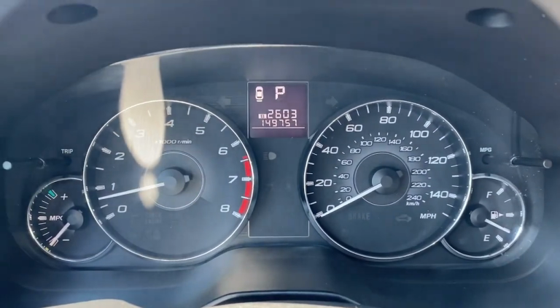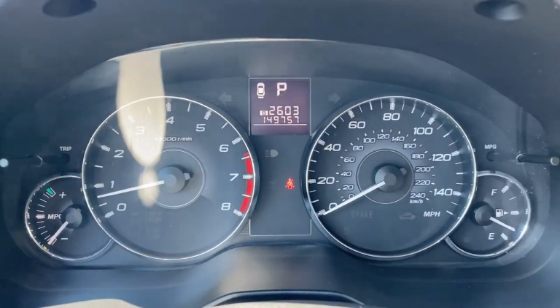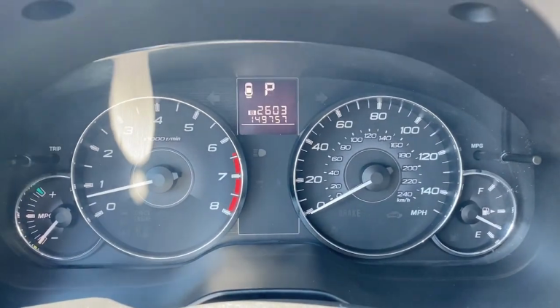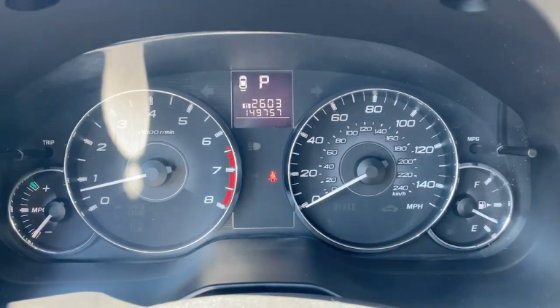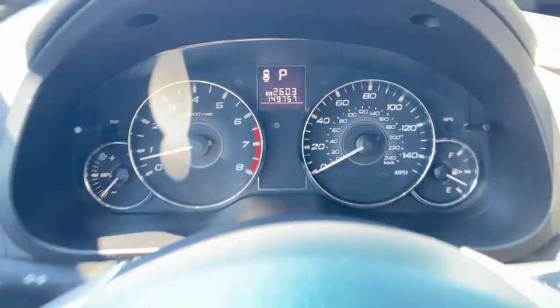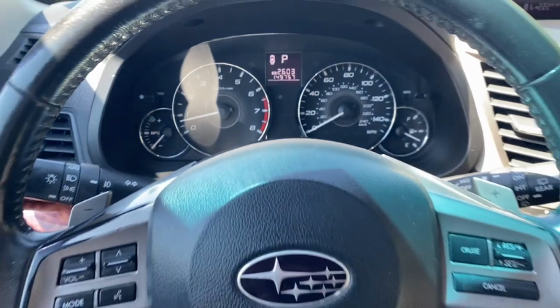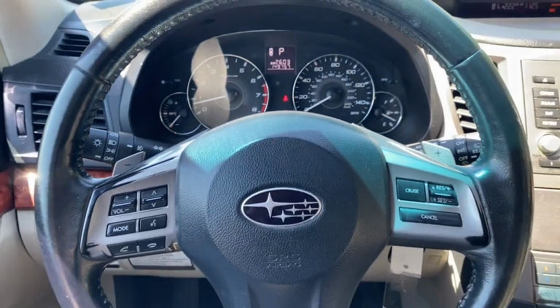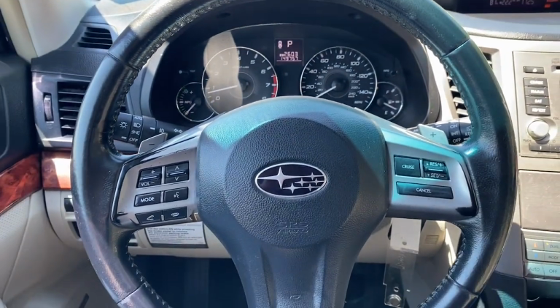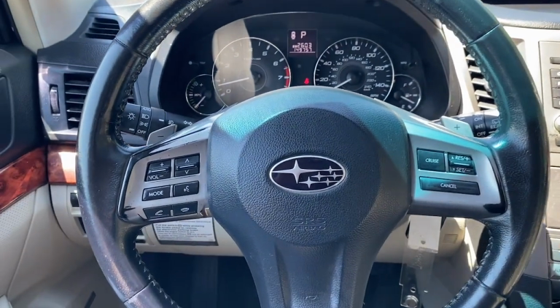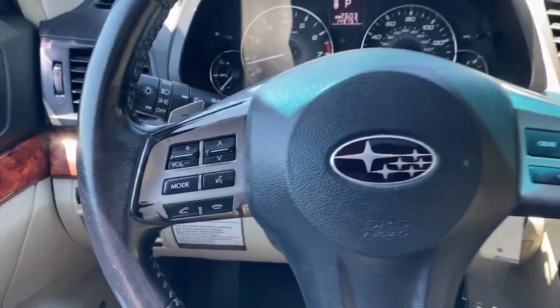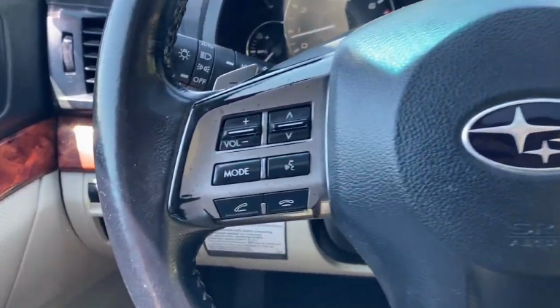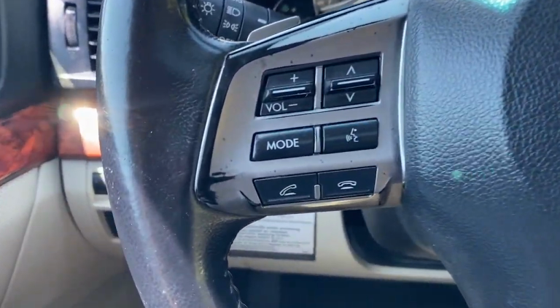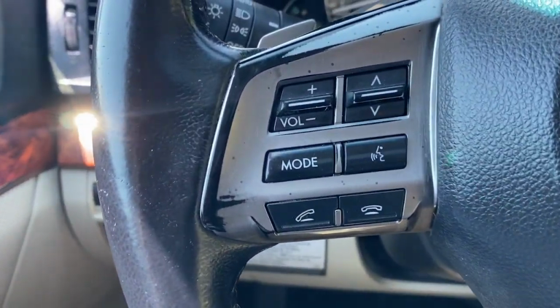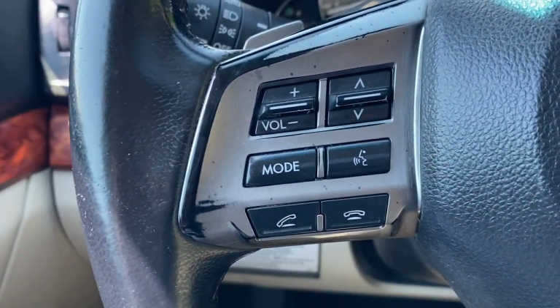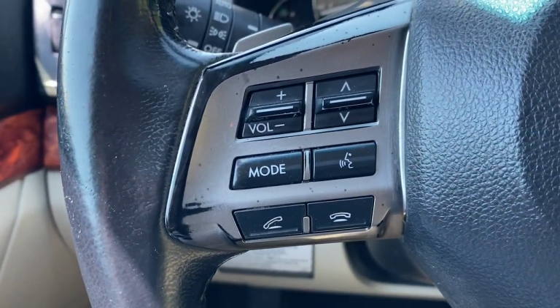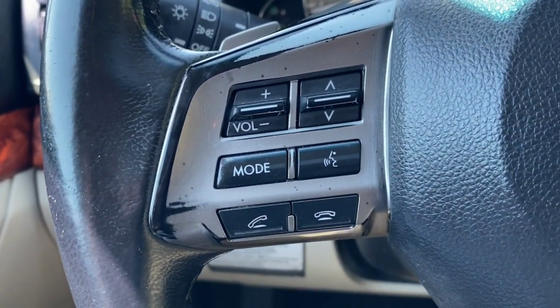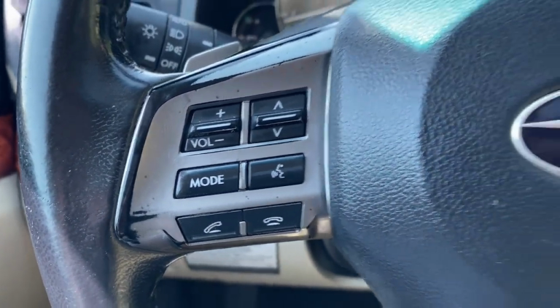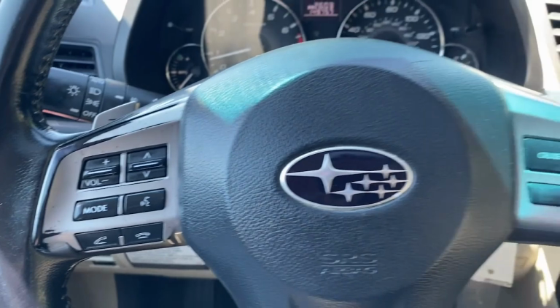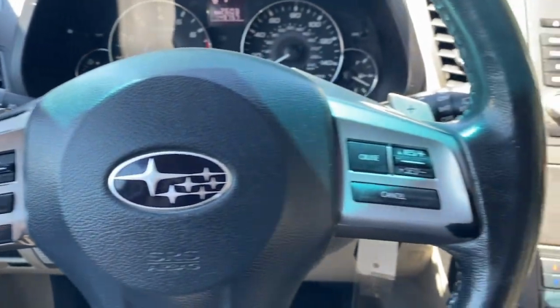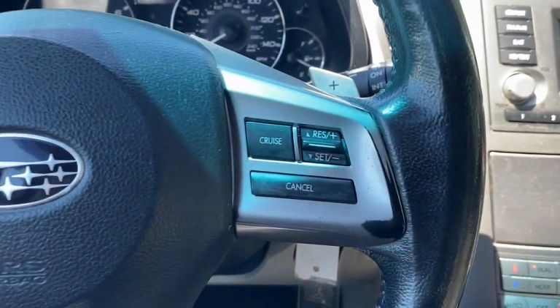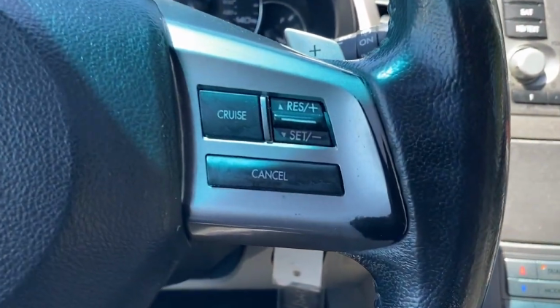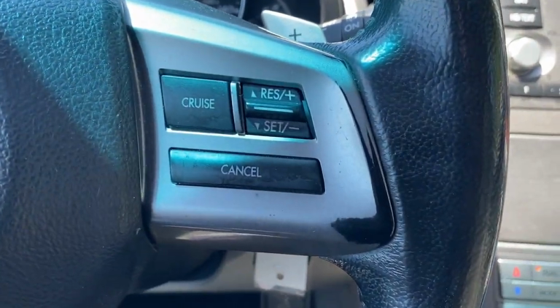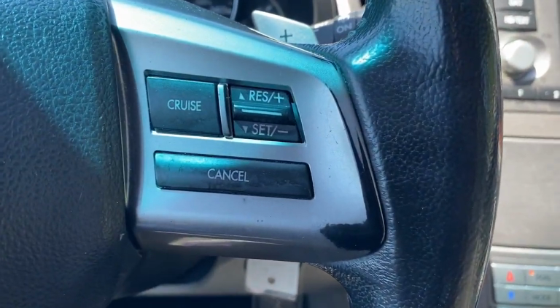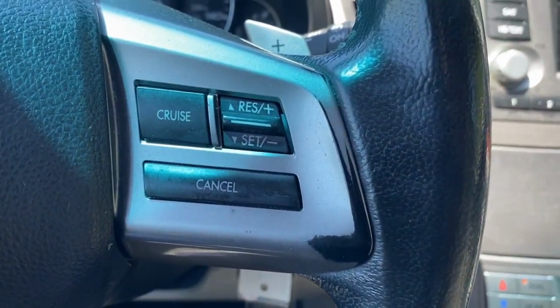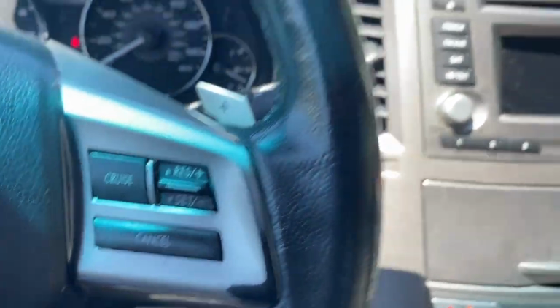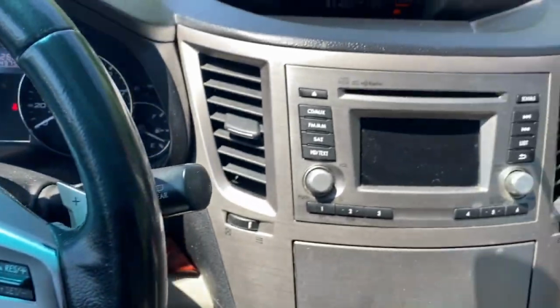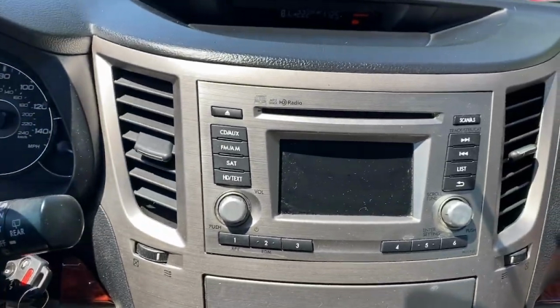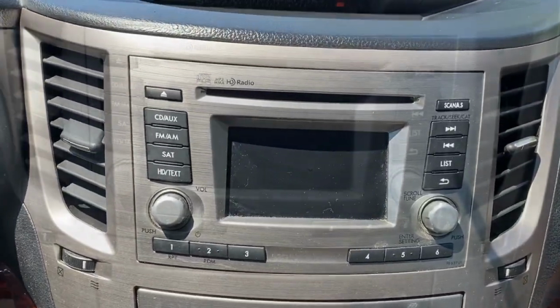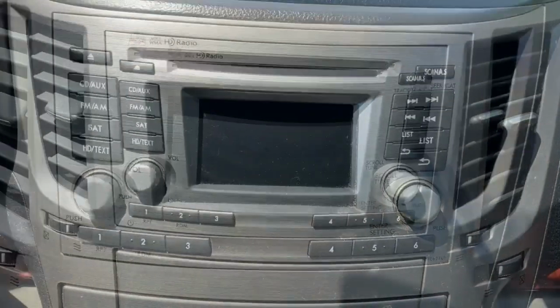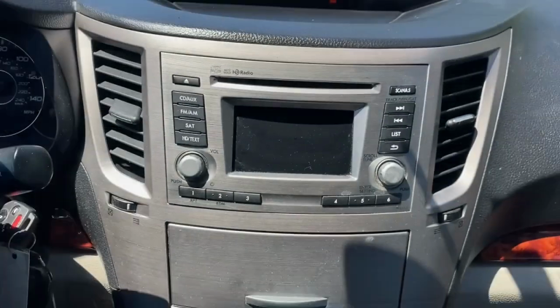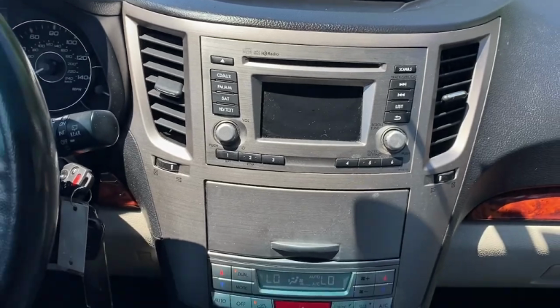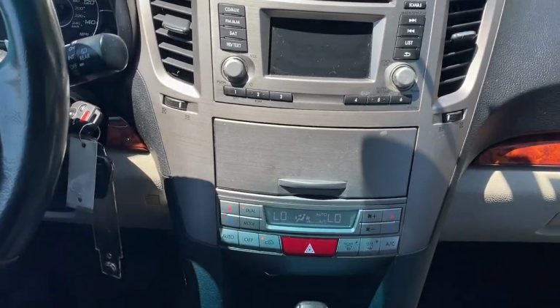Moonroof, keyless entry, premium sound system, power passenger seat, heated mirrors, fog lamps, electronic stability control, Bluetooth connection, aluminum wheels.